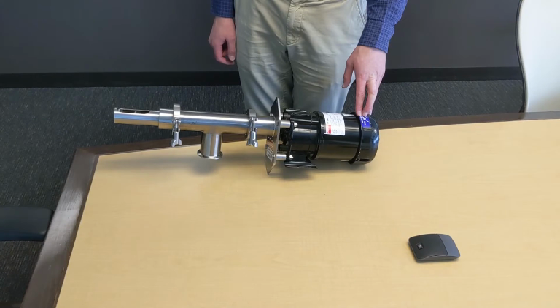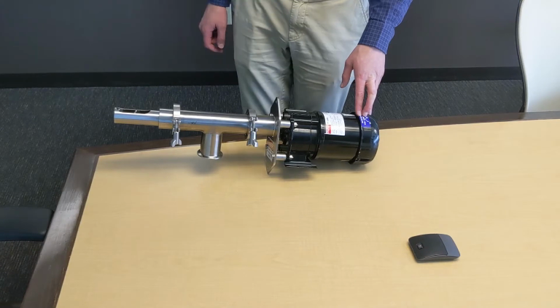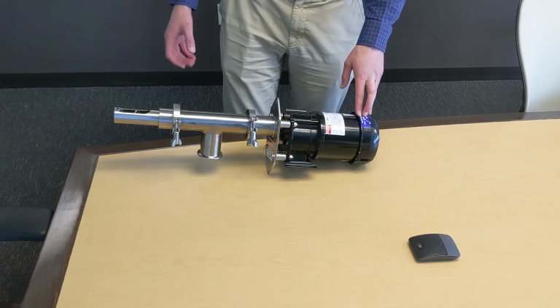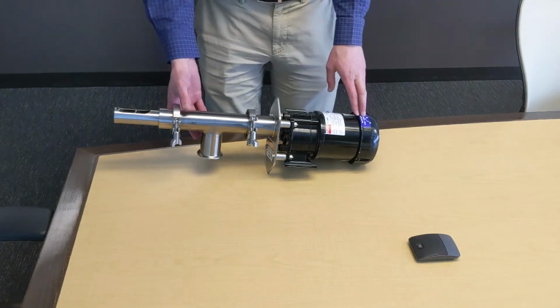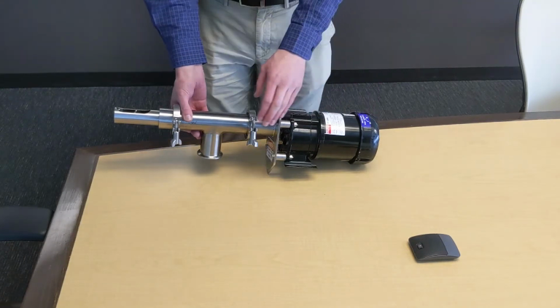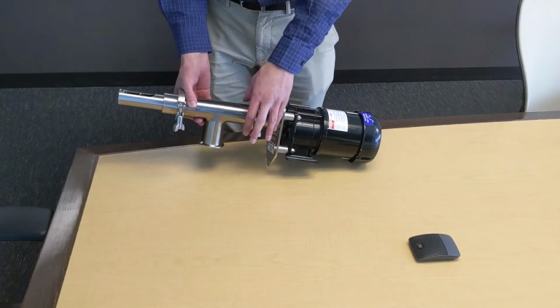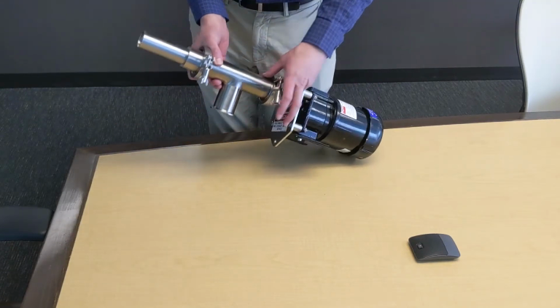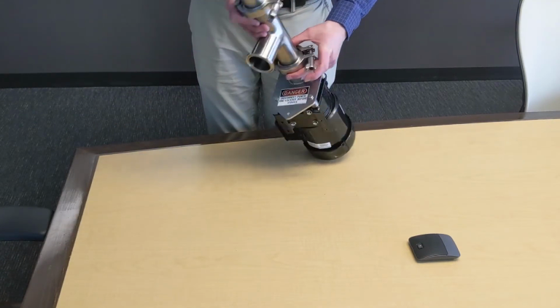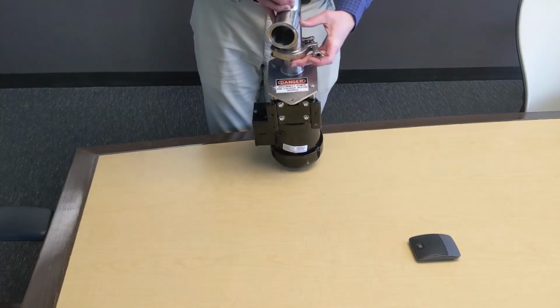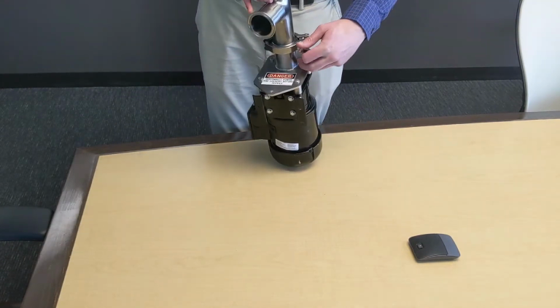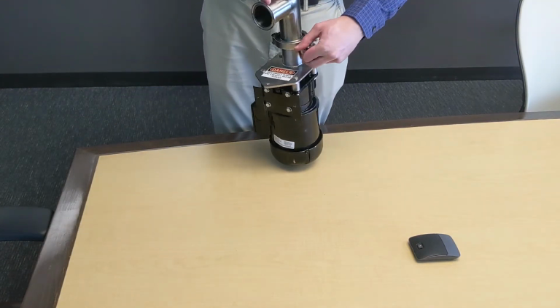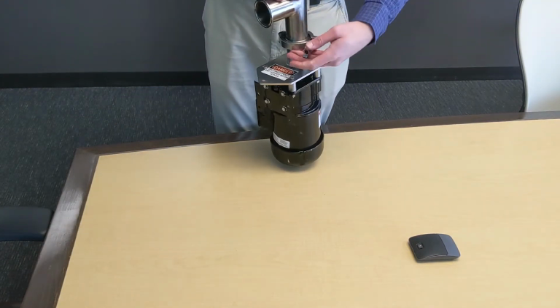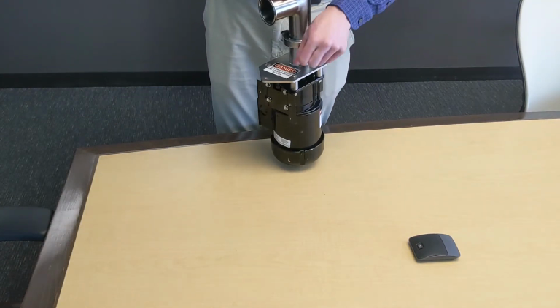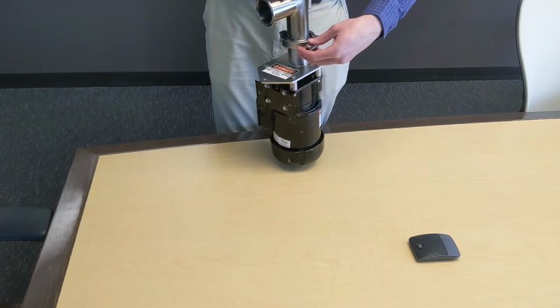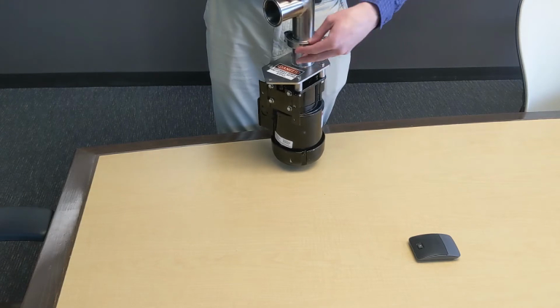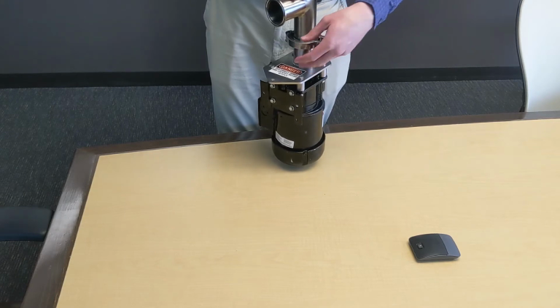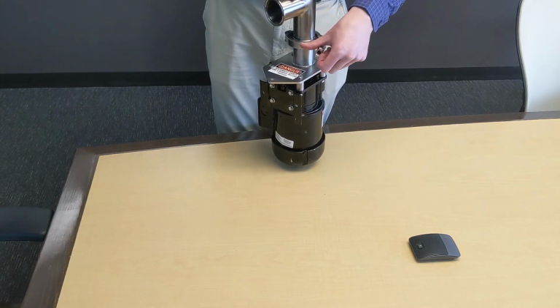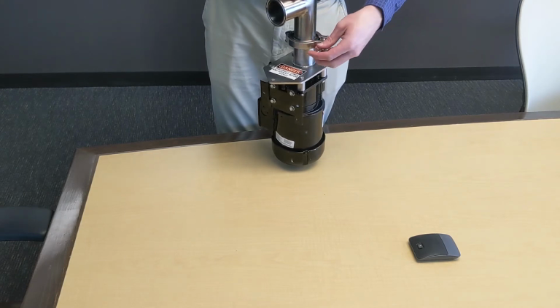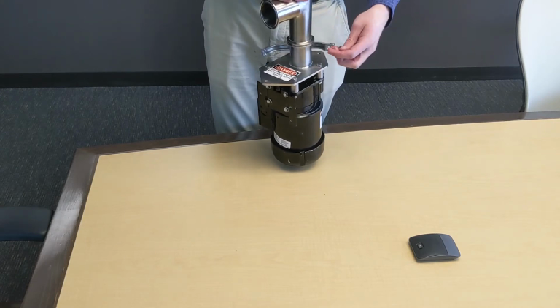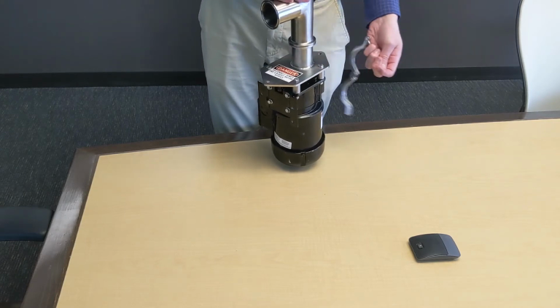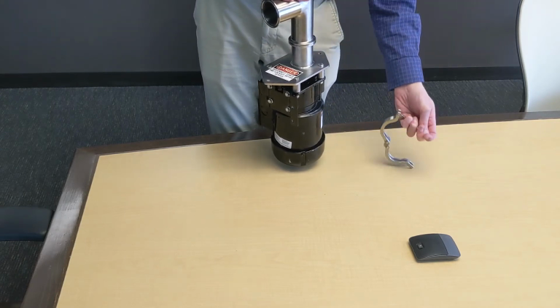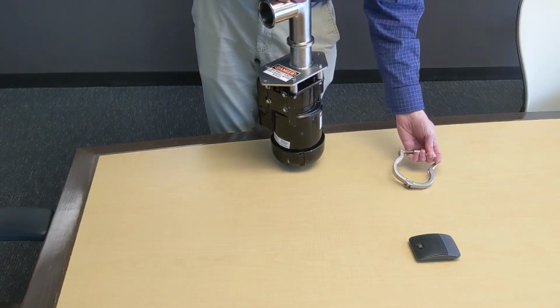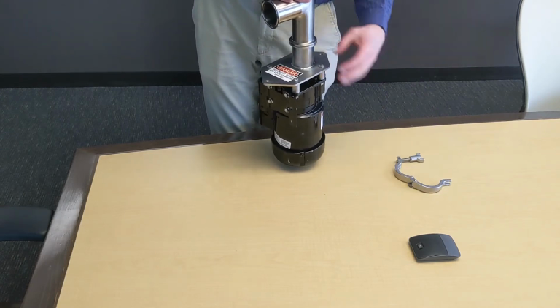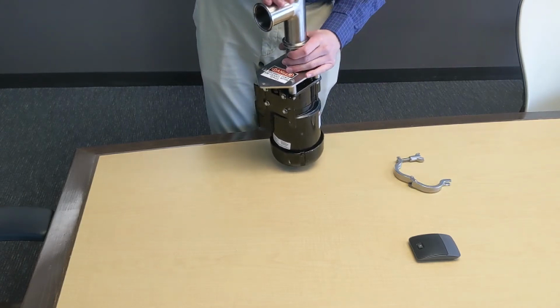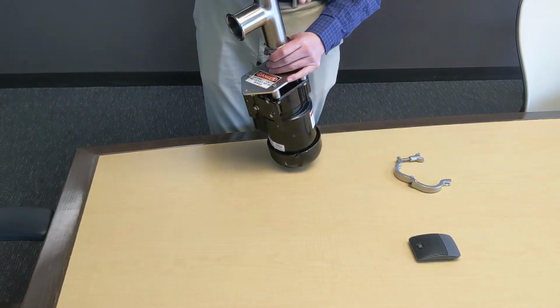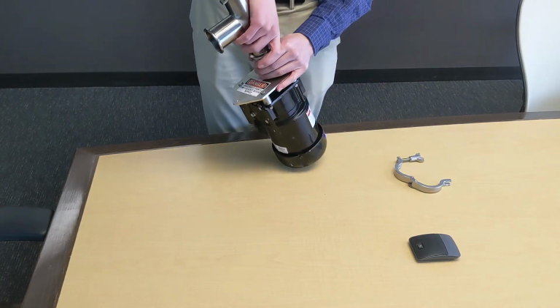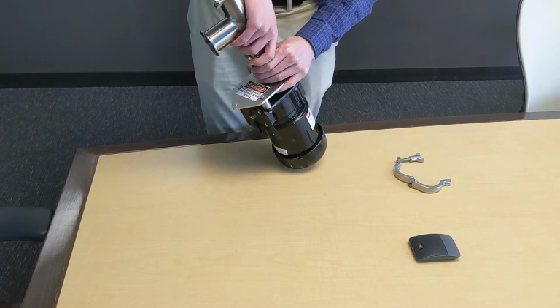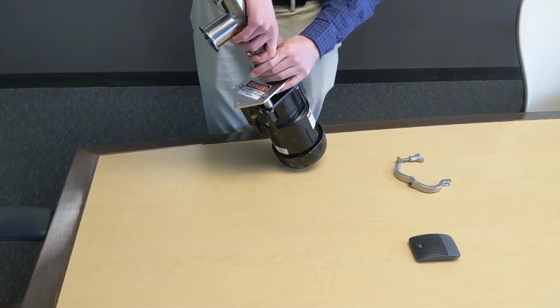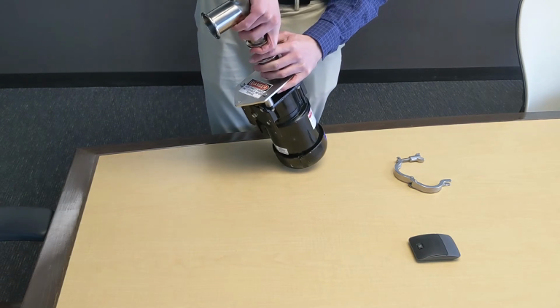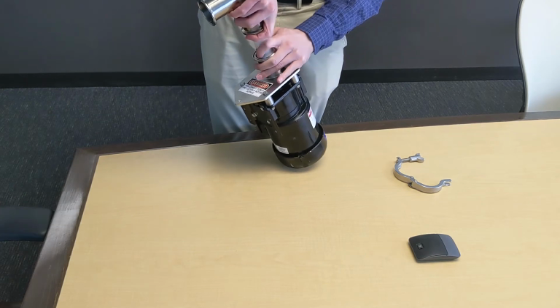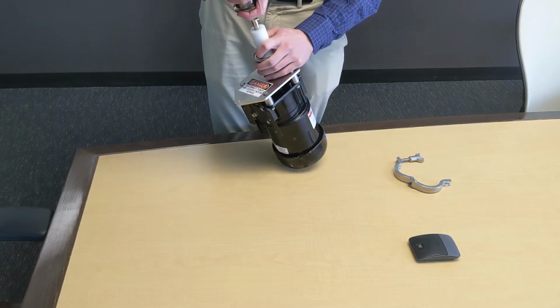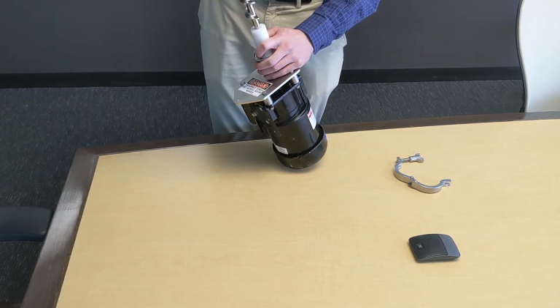First, we'll remove the T auger, sample tube, and sleeve assembly from the motor by removing a tri-clamp.